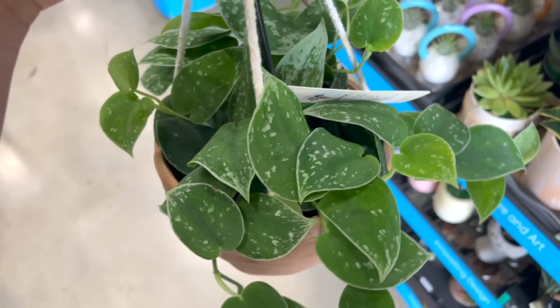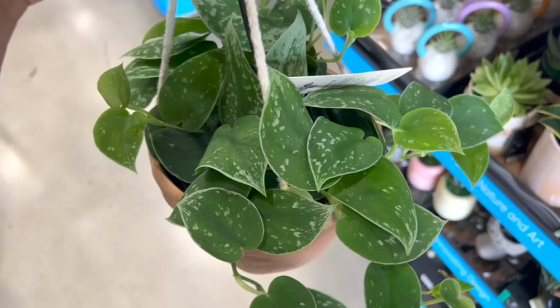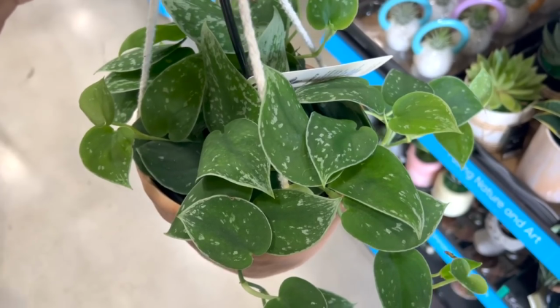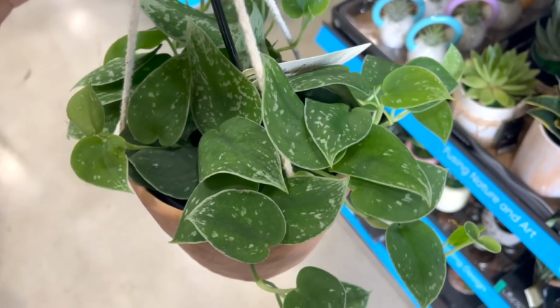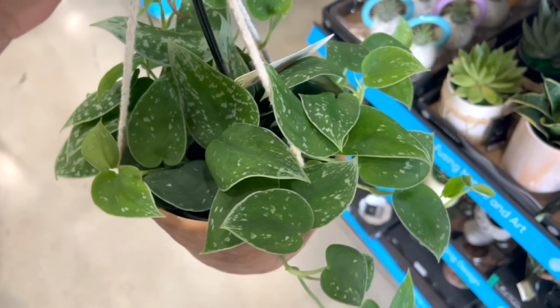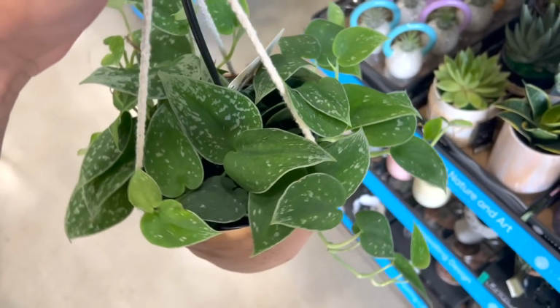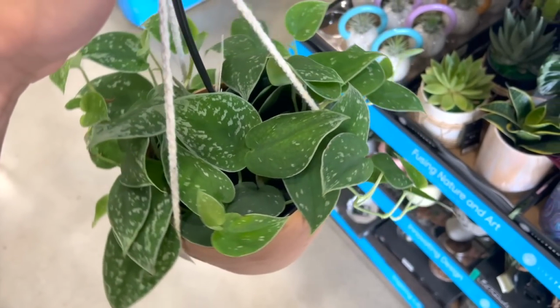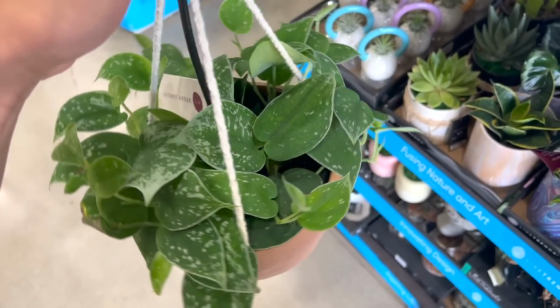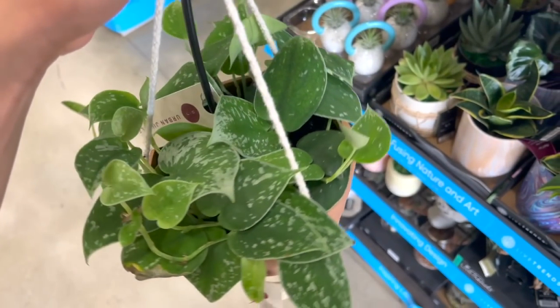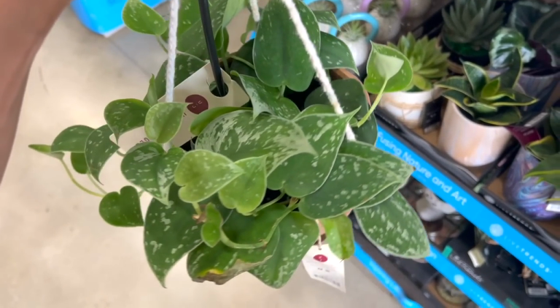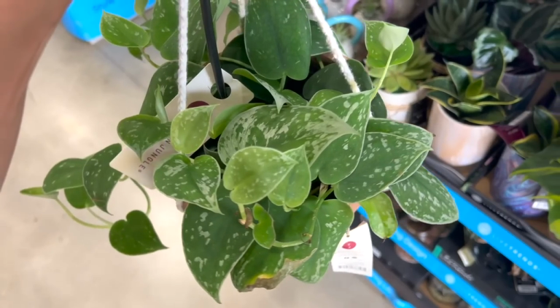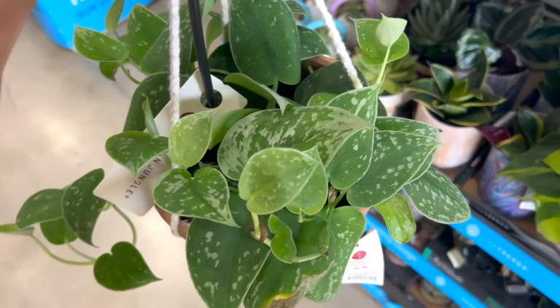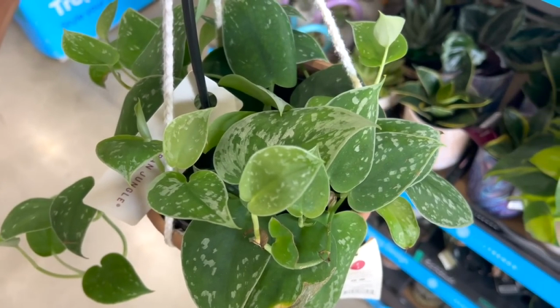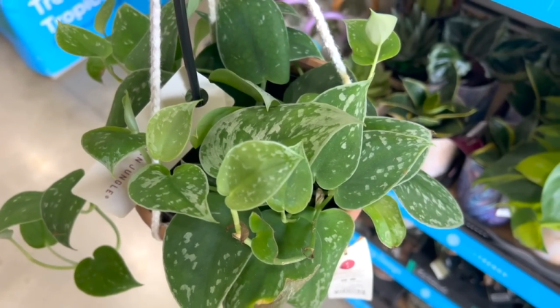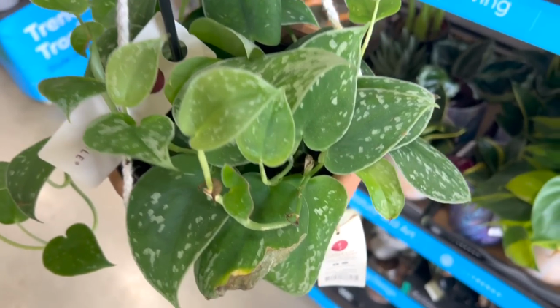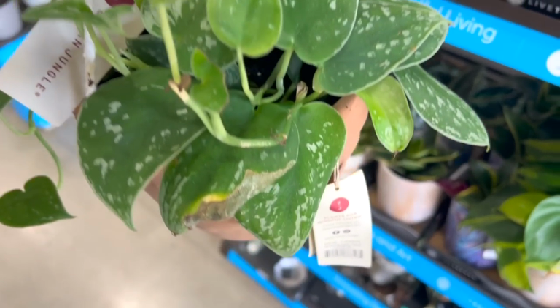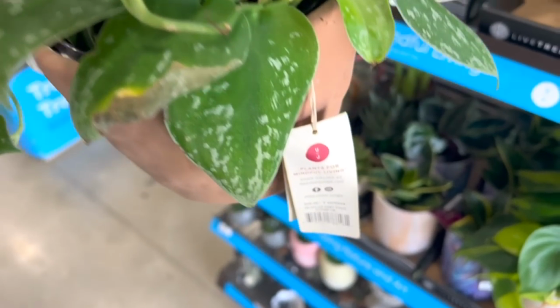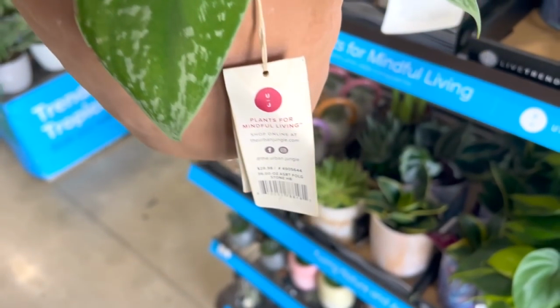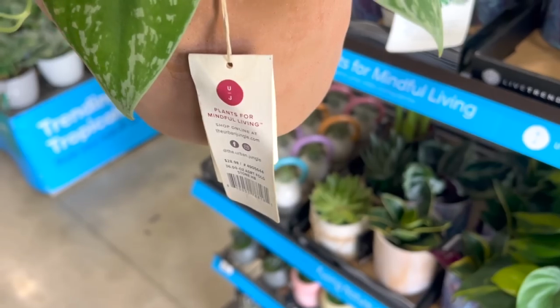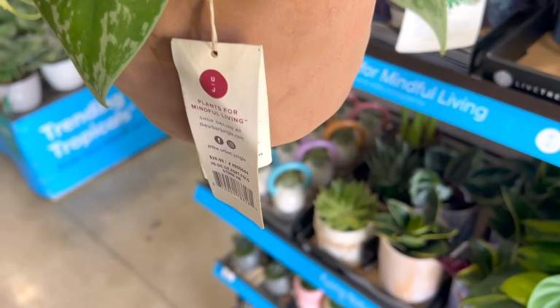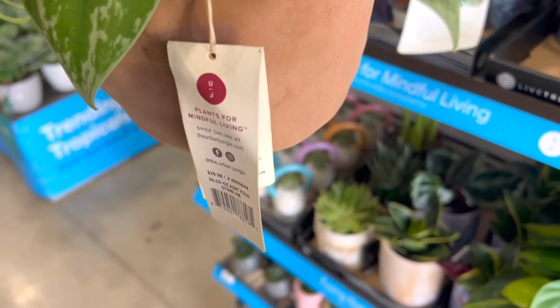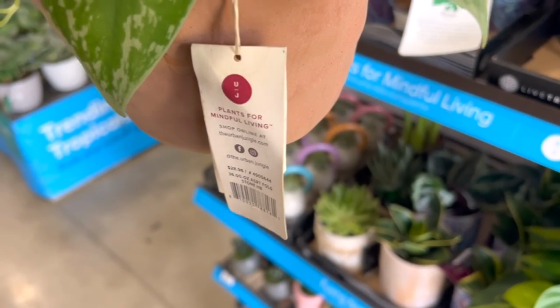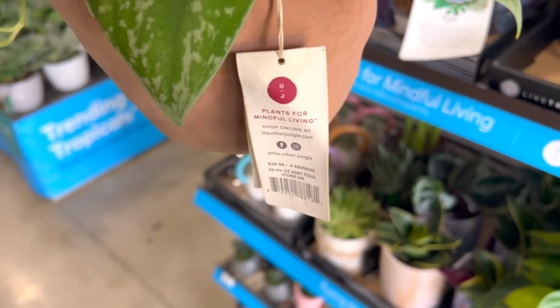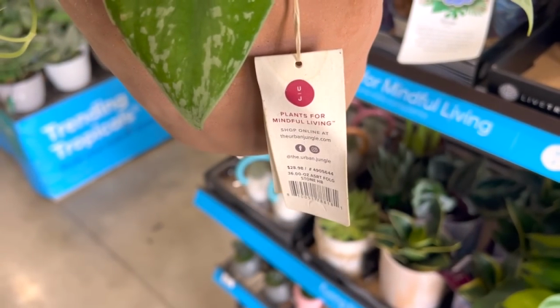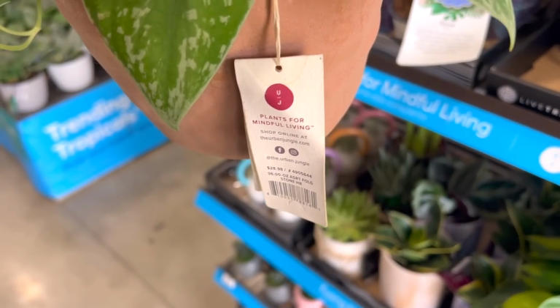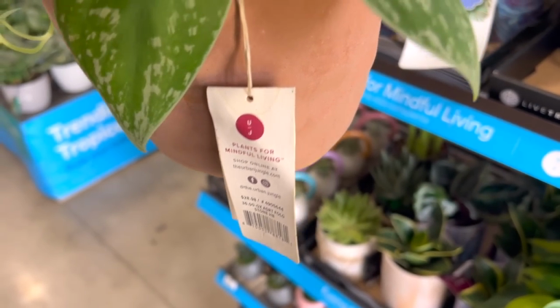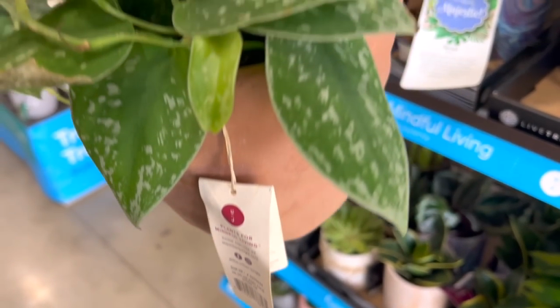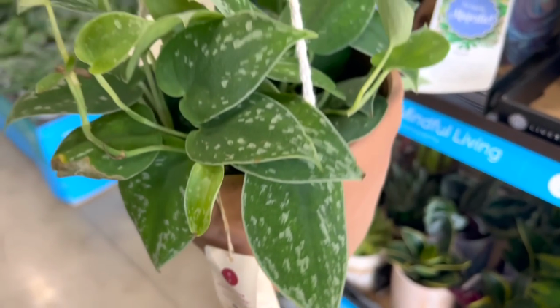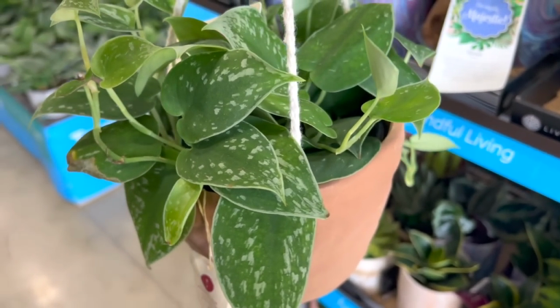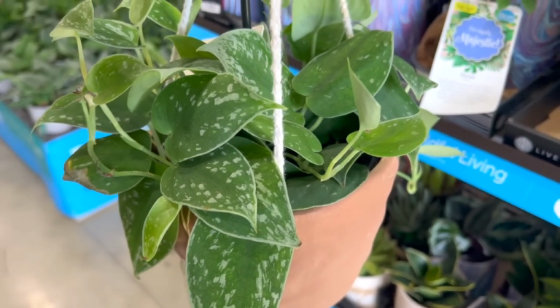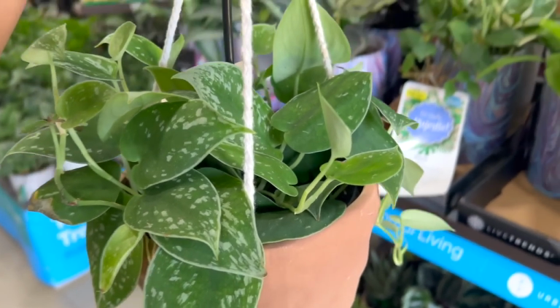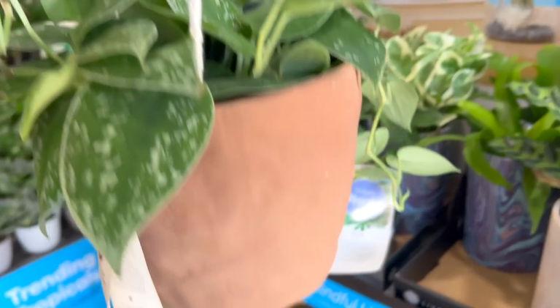I used to hate them because they would get super leggy and I do not like that aesthetic, but somebody commented that it makes a lot of sense - you just gotta give it more light. That is true.